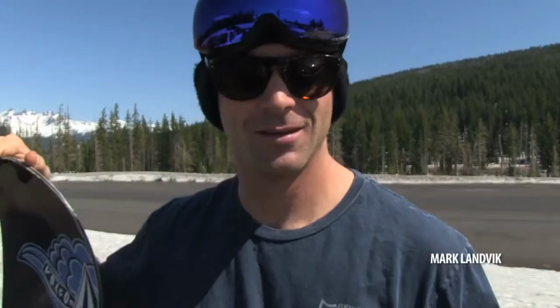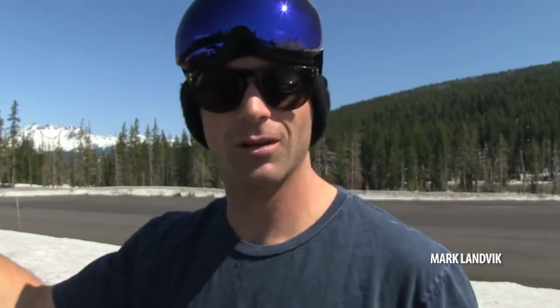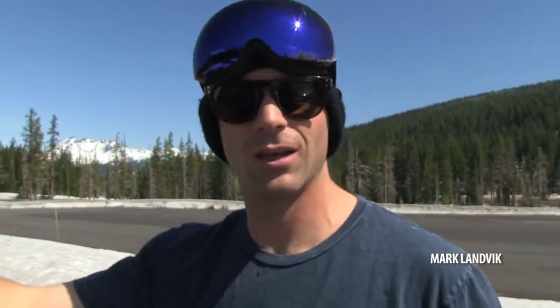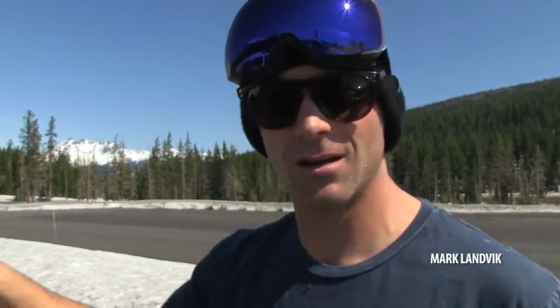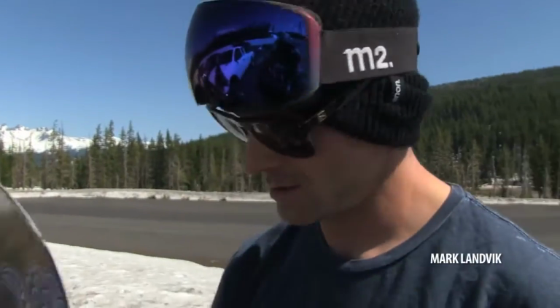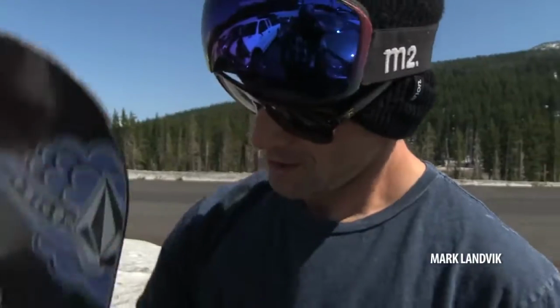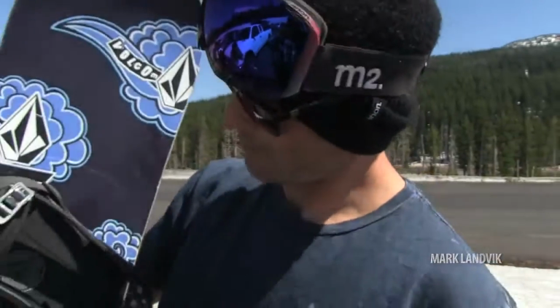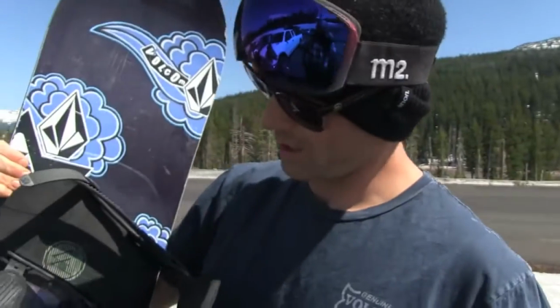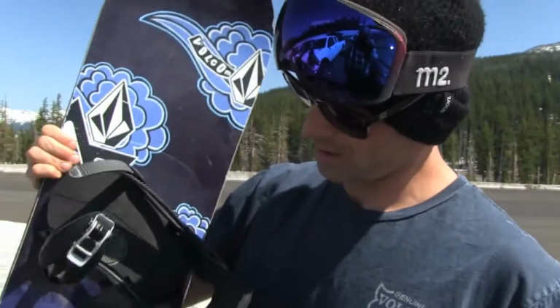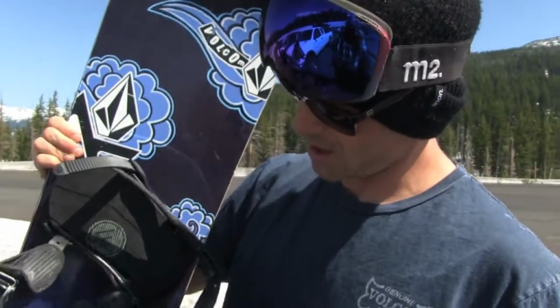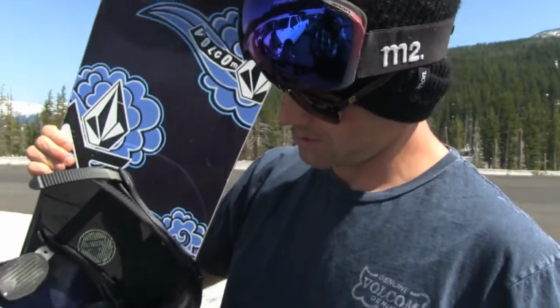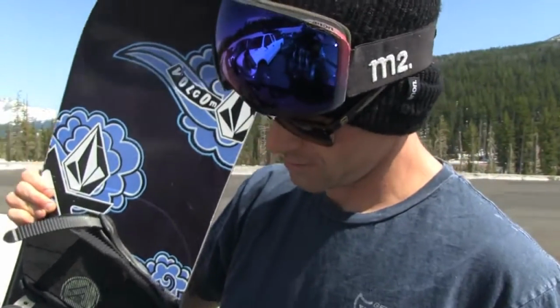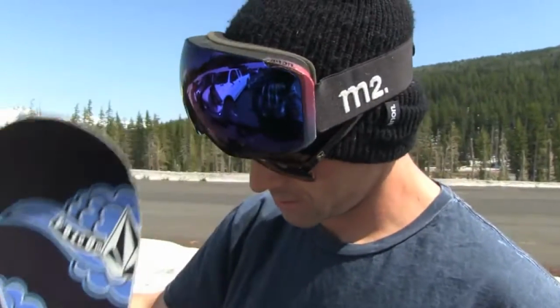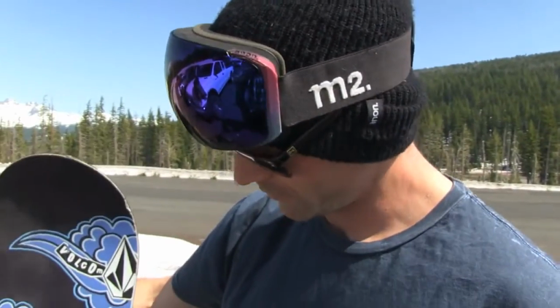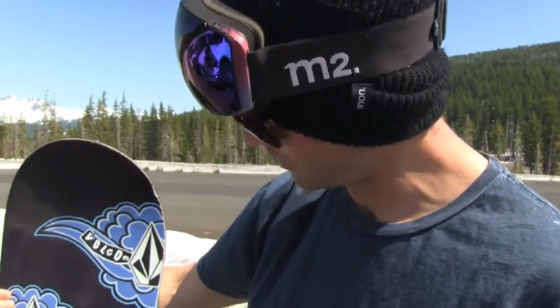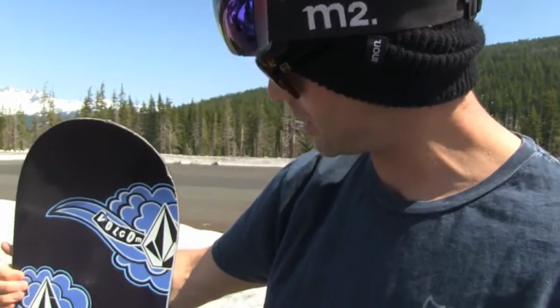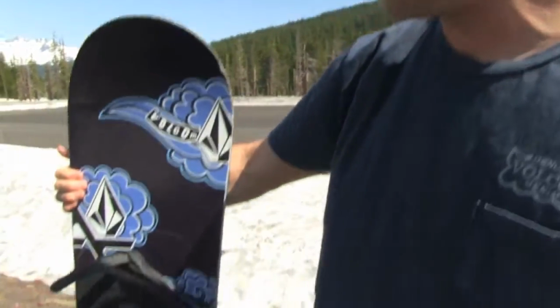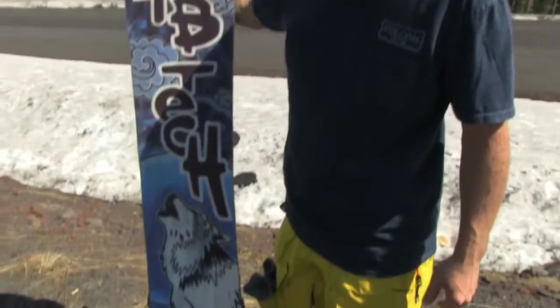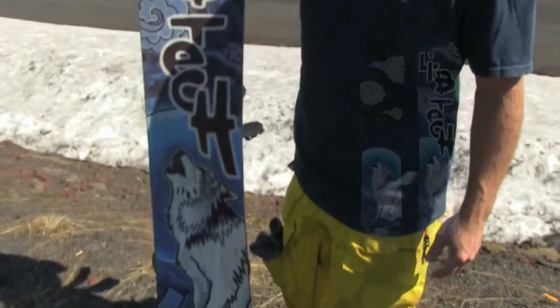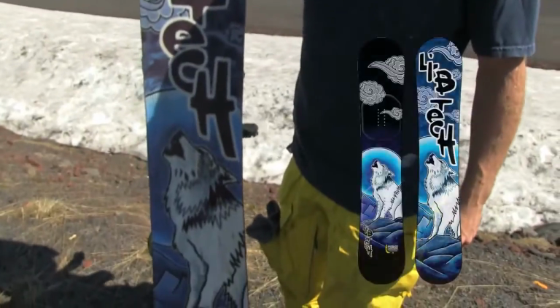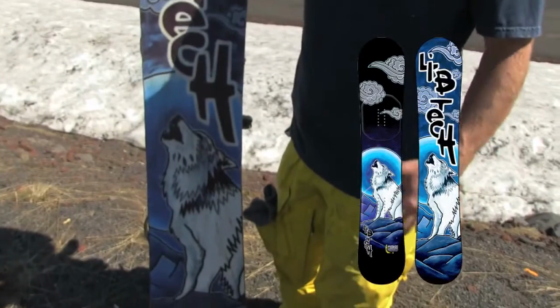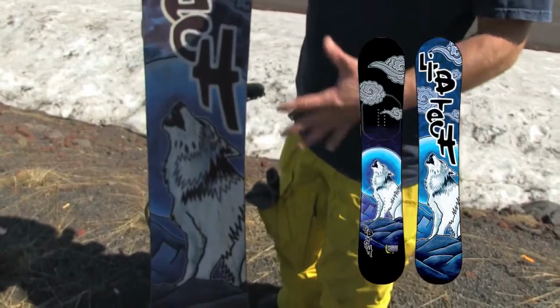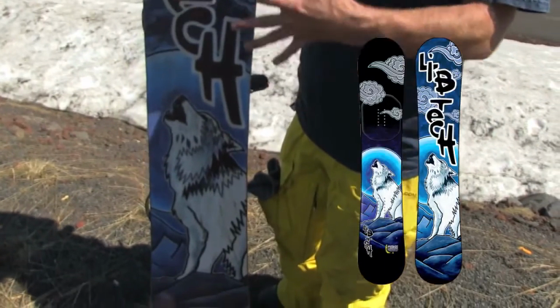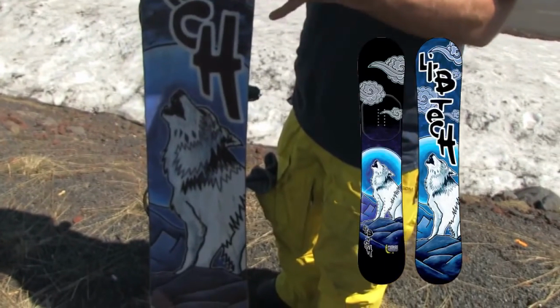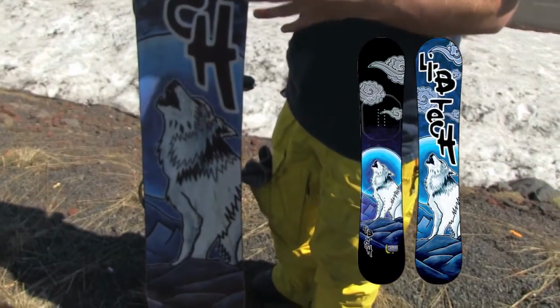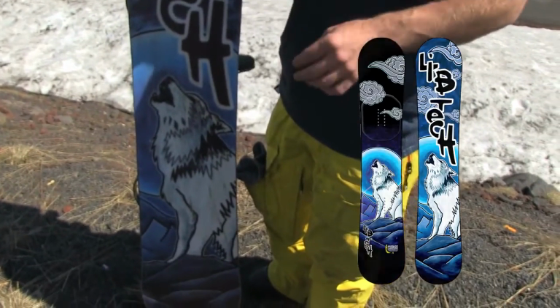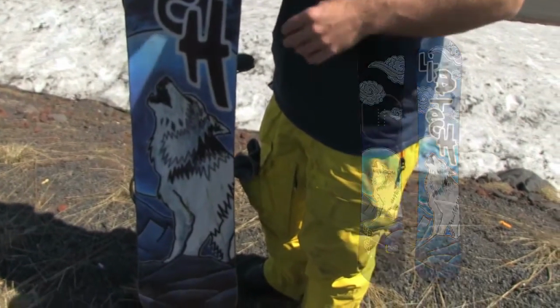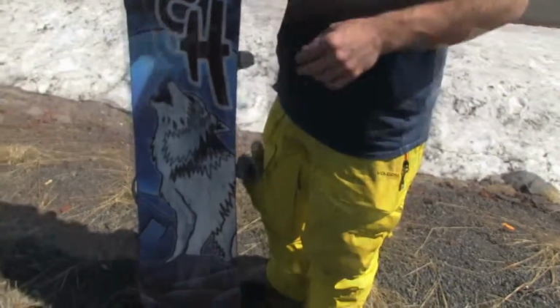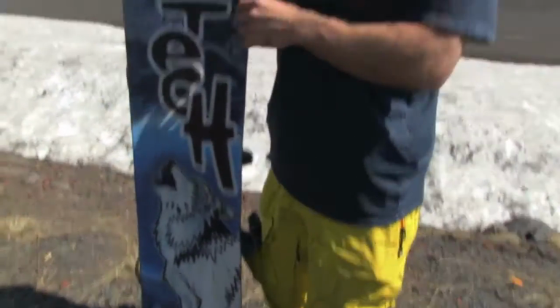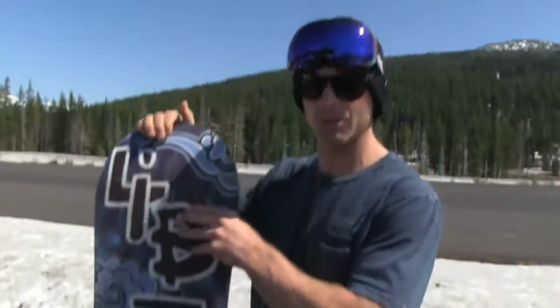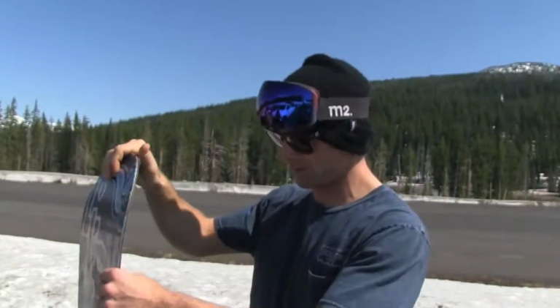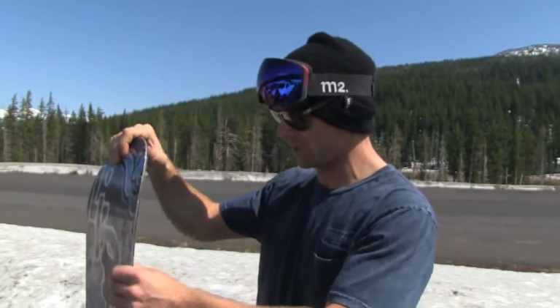Mark Lambic here. Got my Phoenix model here. We've got some Jamie Lynn art — pretty all-time graphic. And we'll just walk you through some of the features.